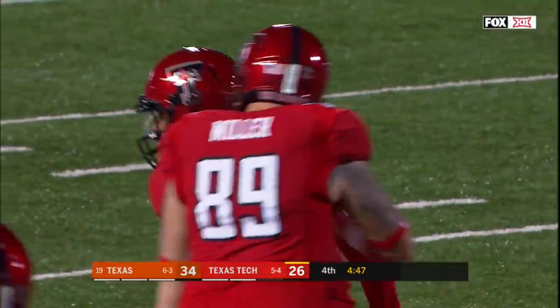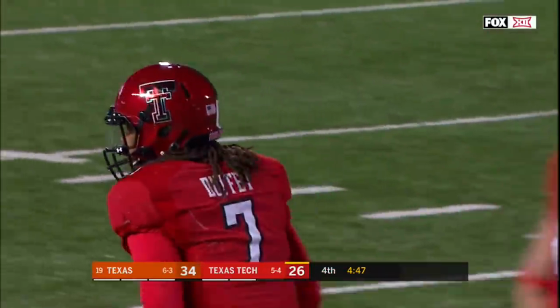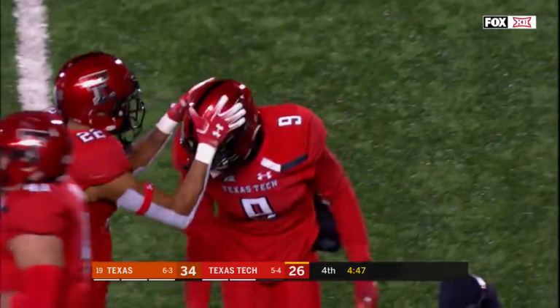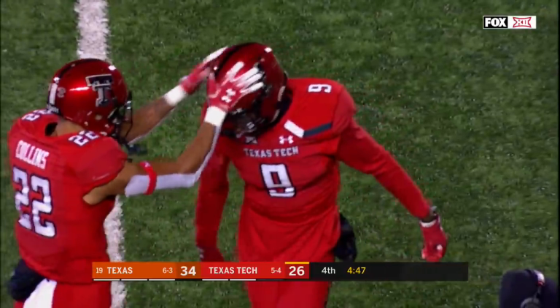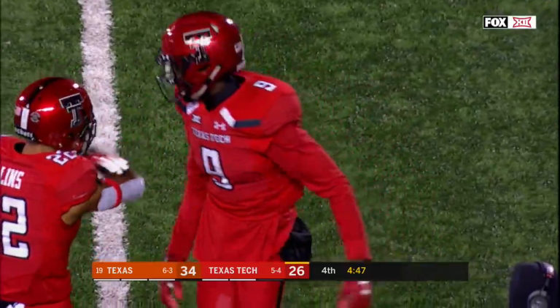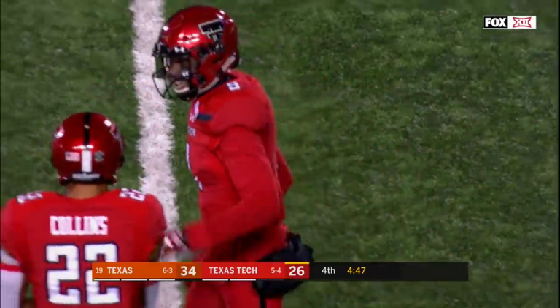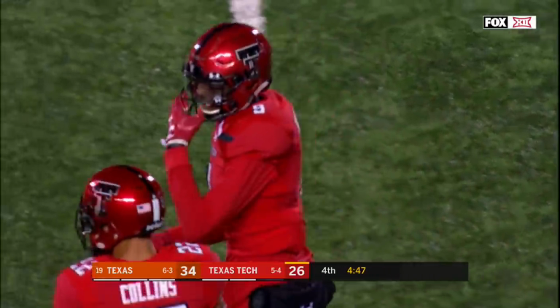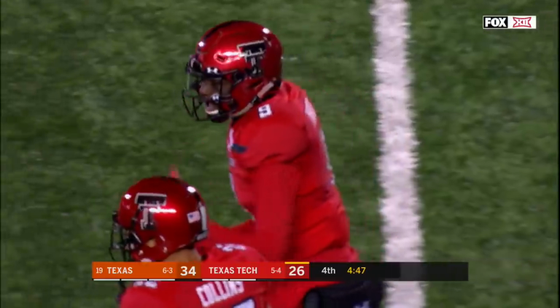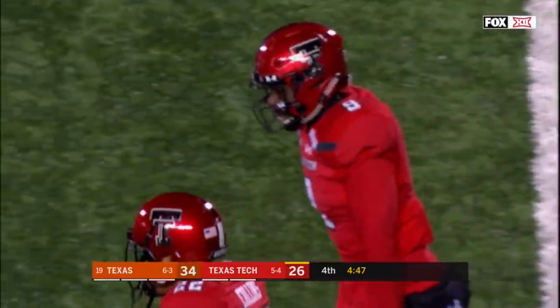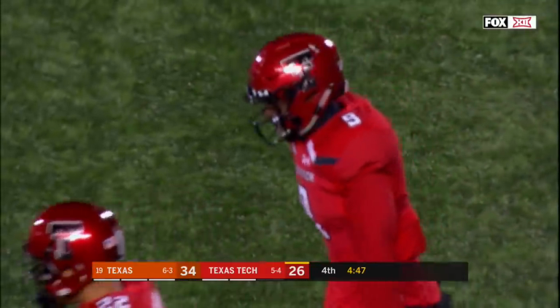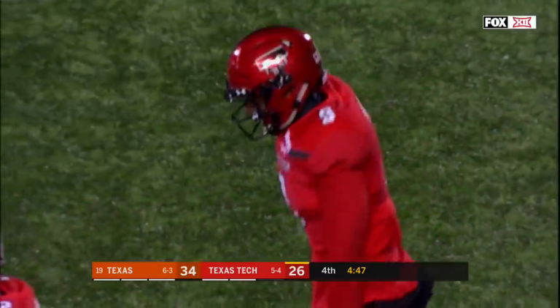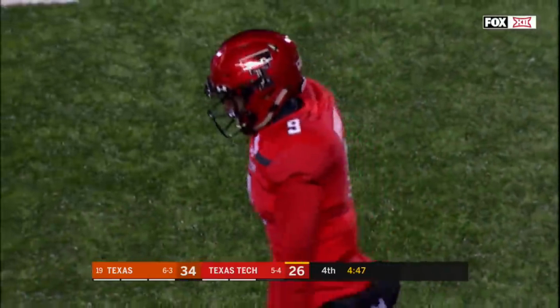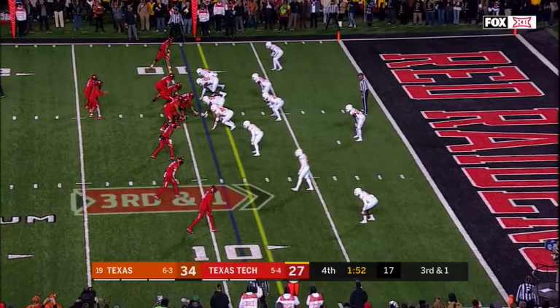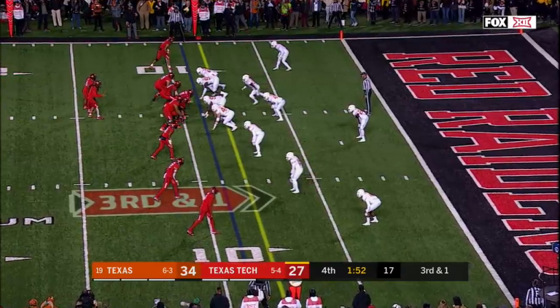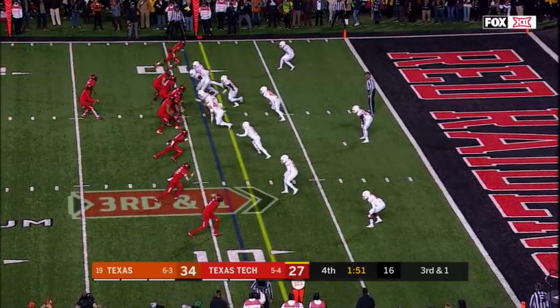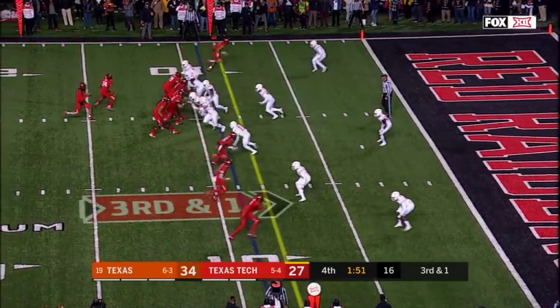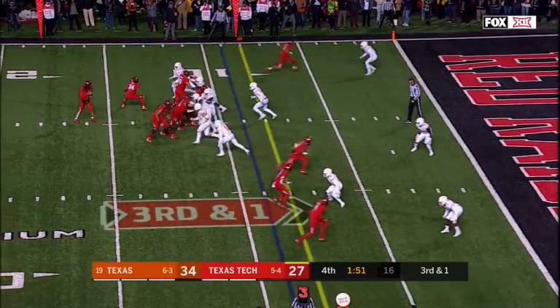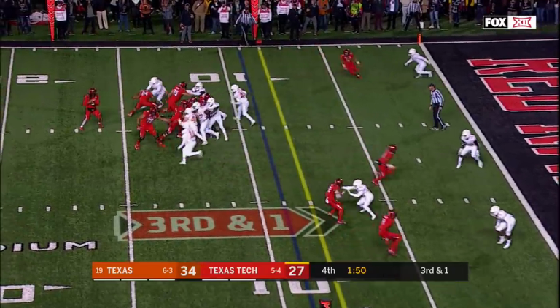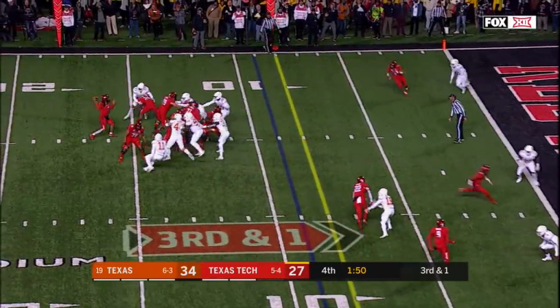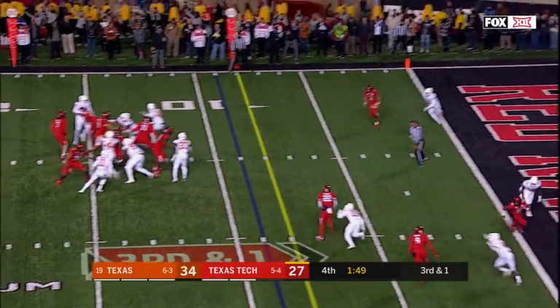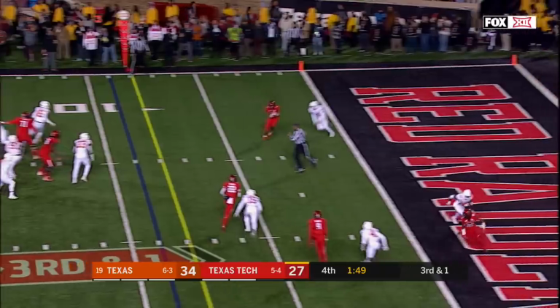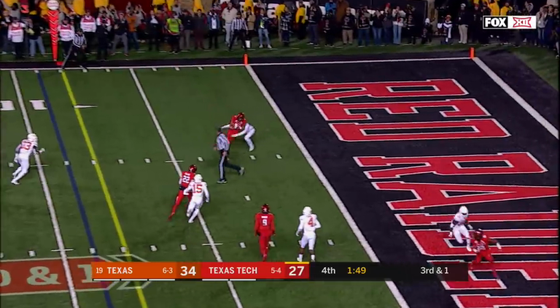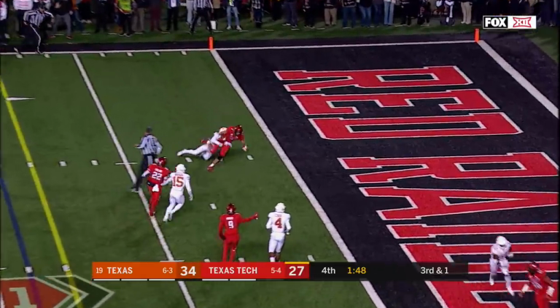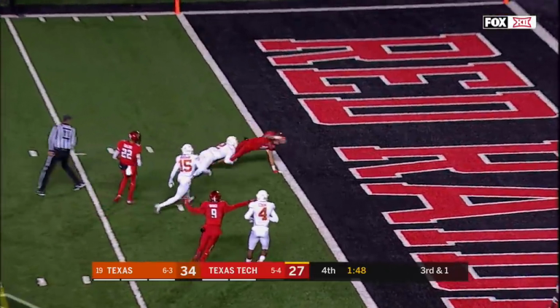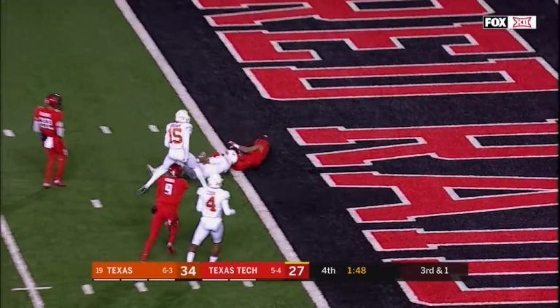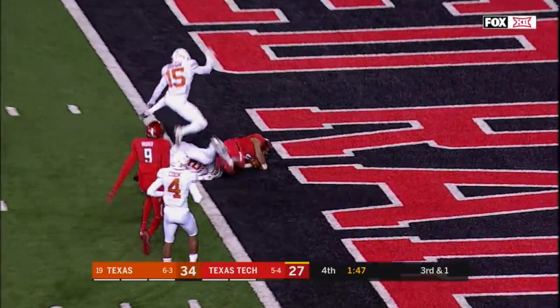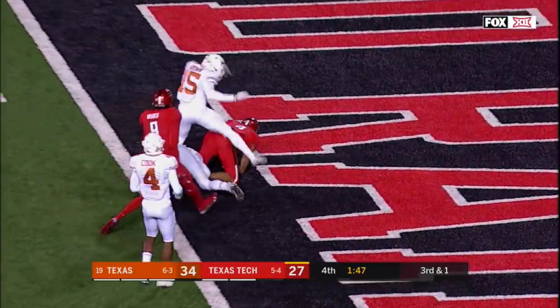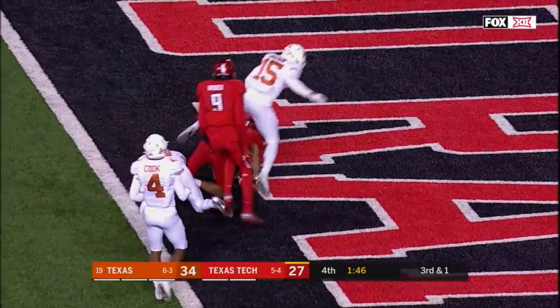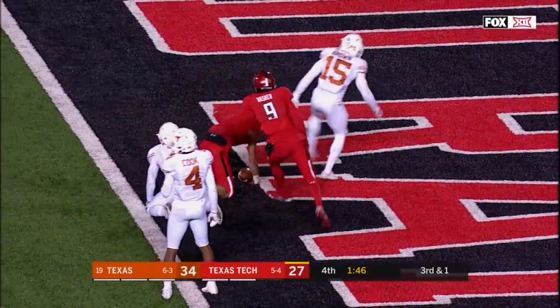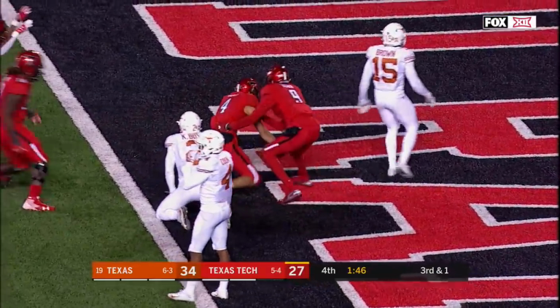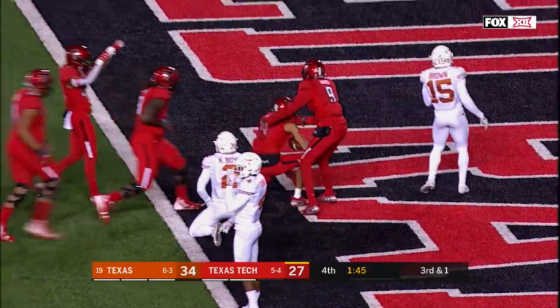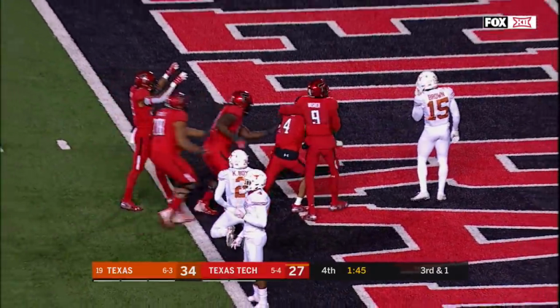And the kid that's all smiles all the time. Trey Keene back in the game. Now comes all out. Over the middle. It is touchdown, Antoine Wesley.